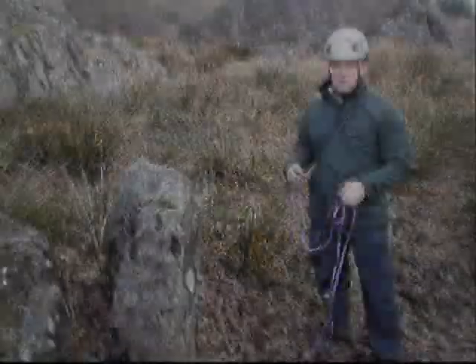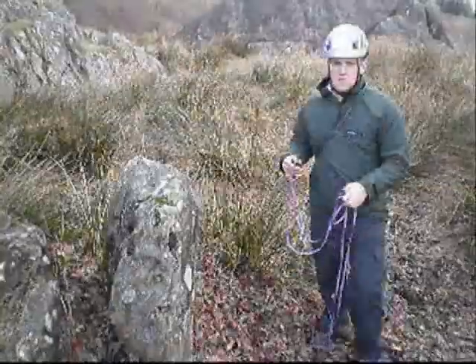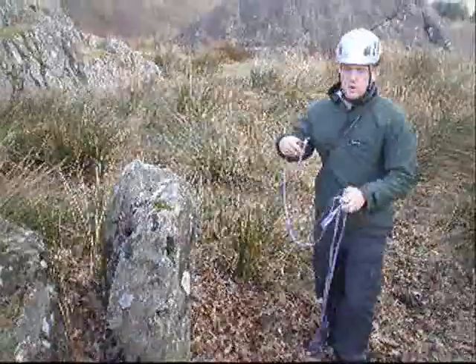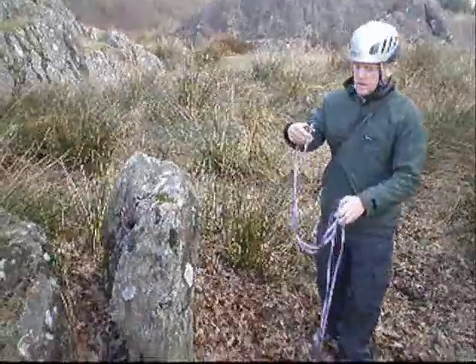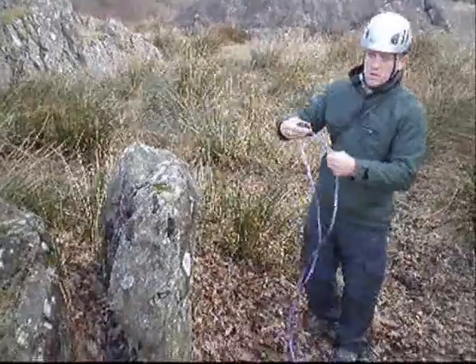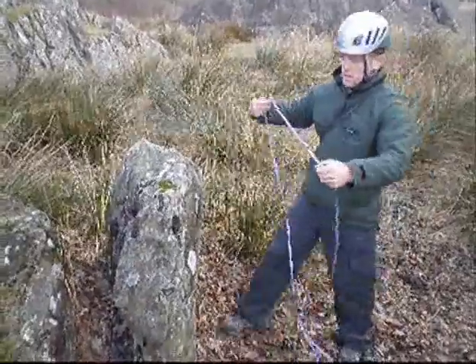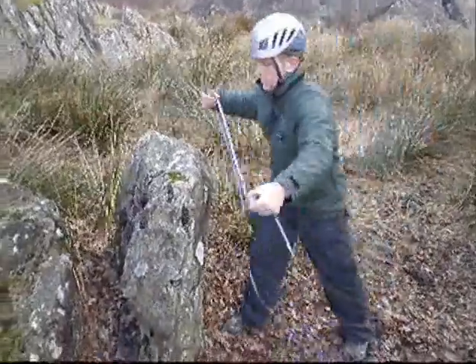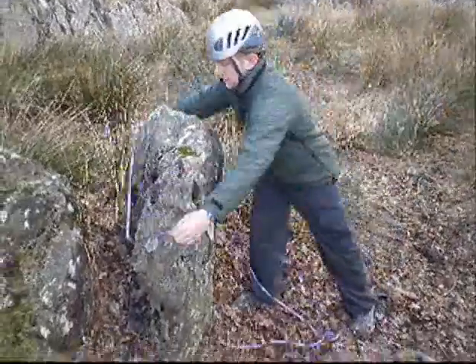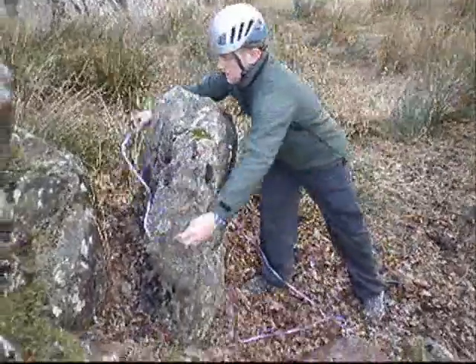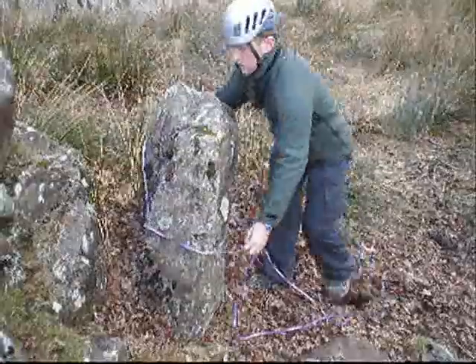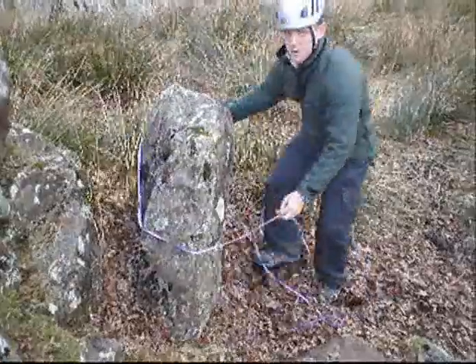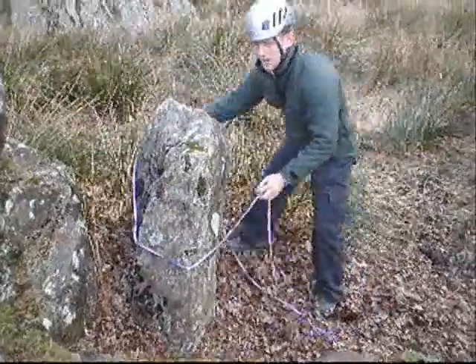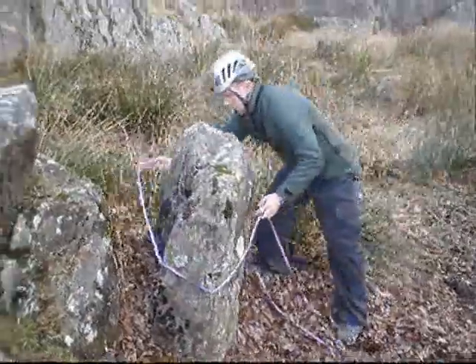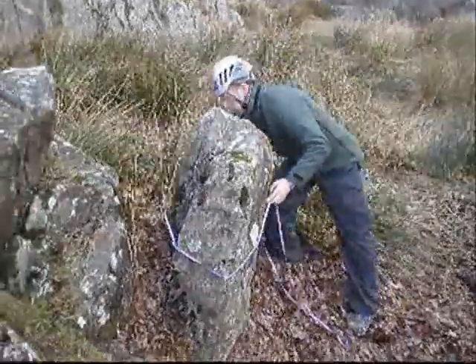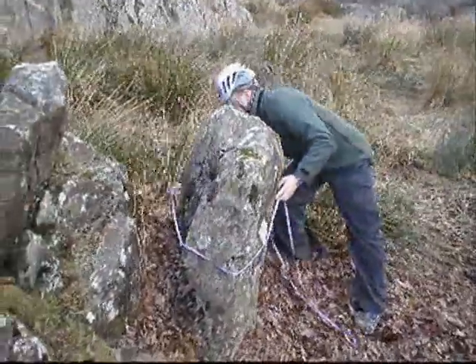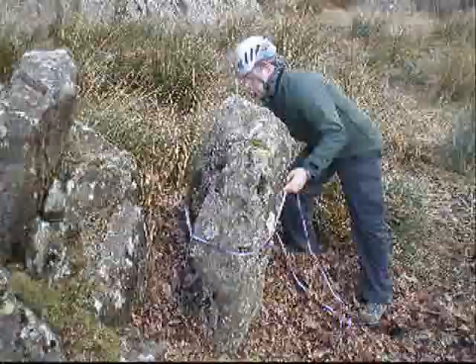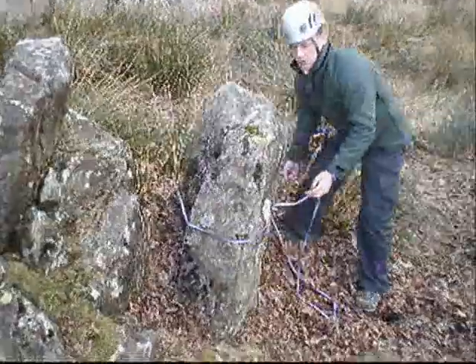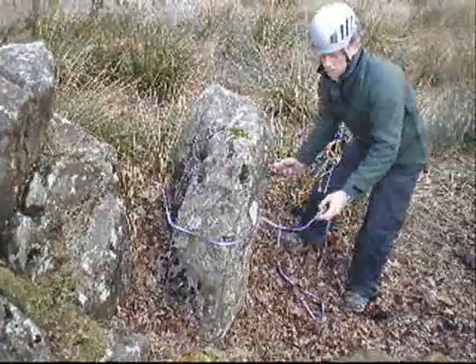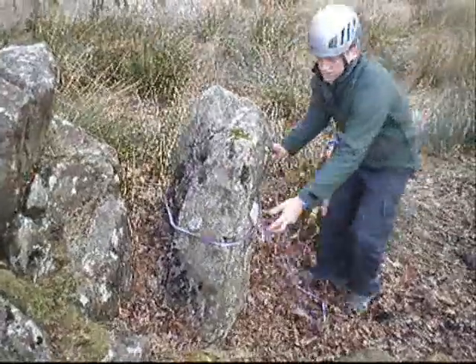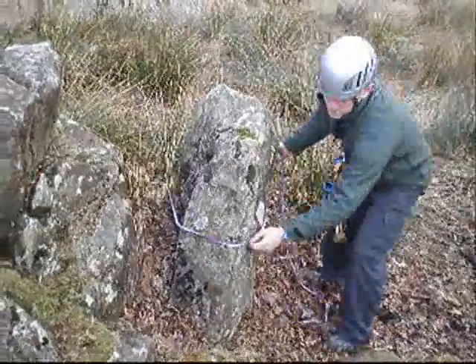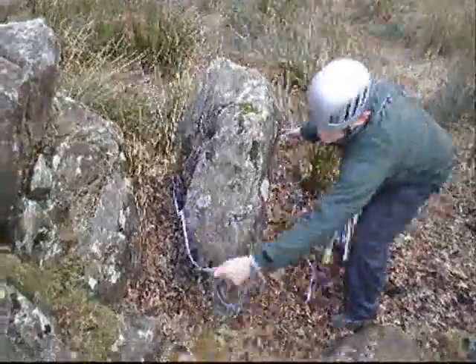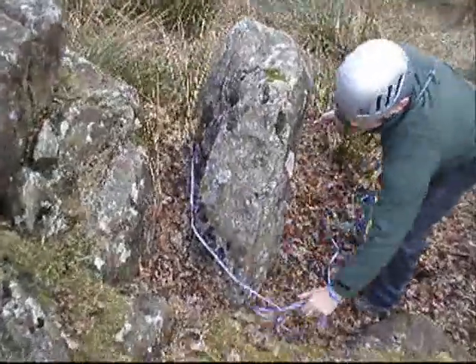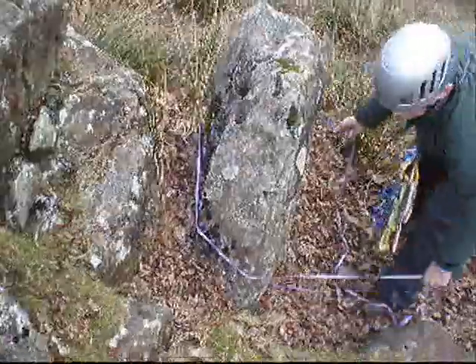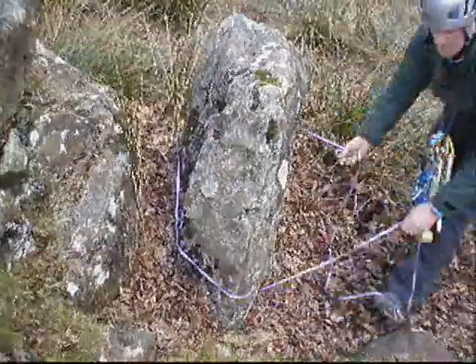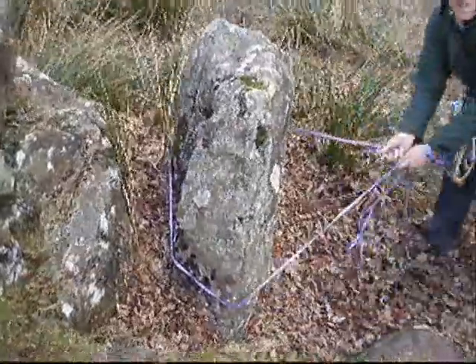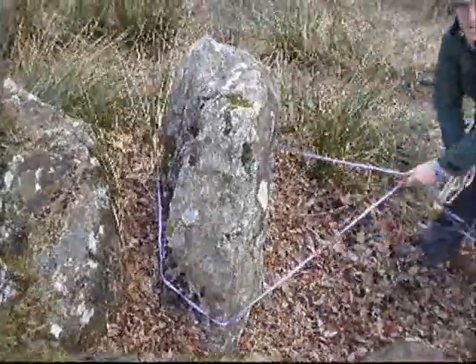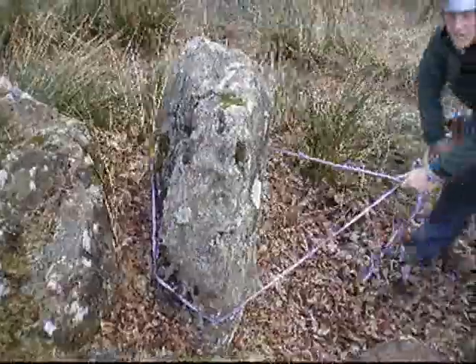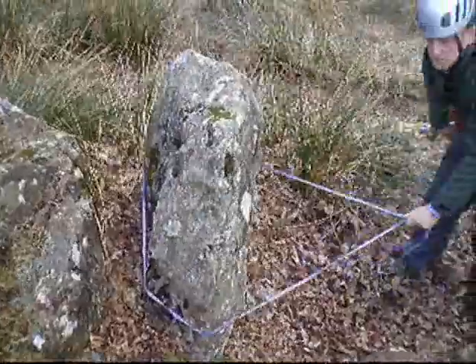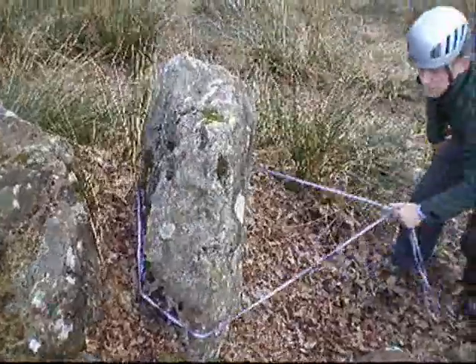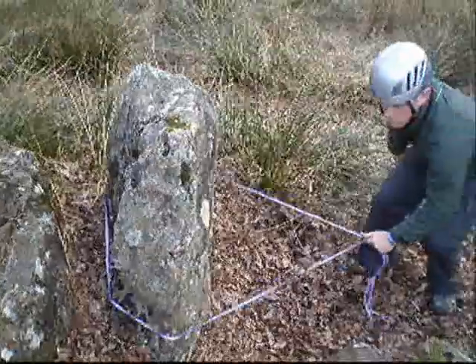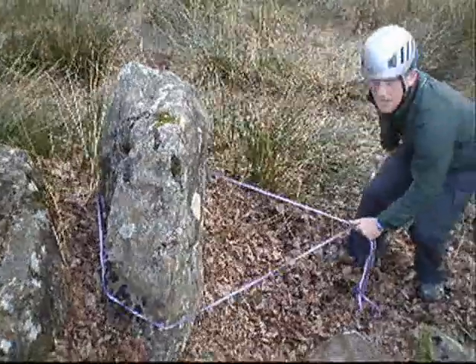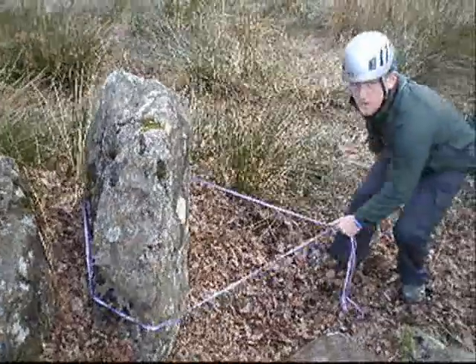Once you've checked the boulder is okay, just loop a sling round the back of it, putting it right down into any grooves or cracks to make sure the sling is less likely to move when there's force applied to it.